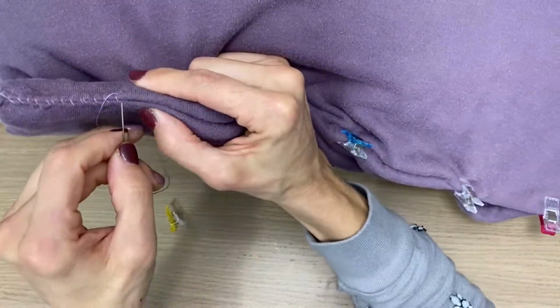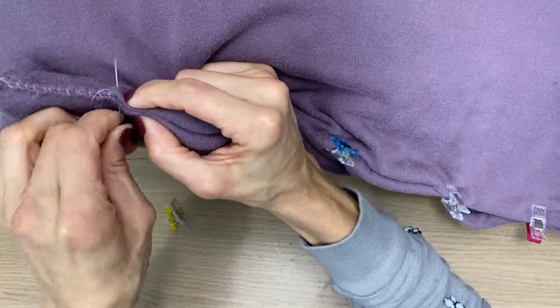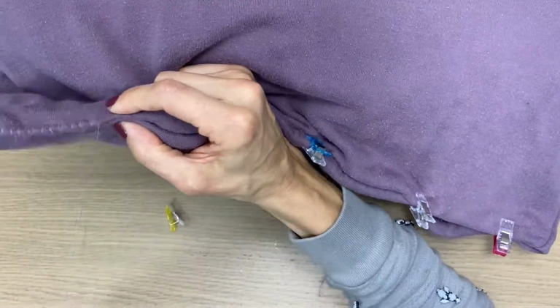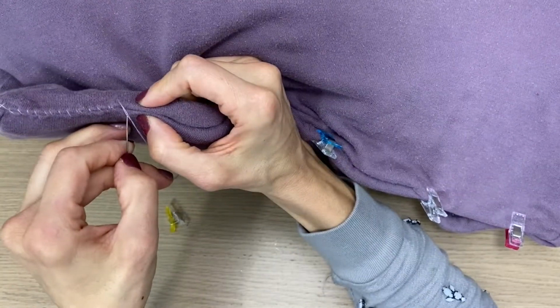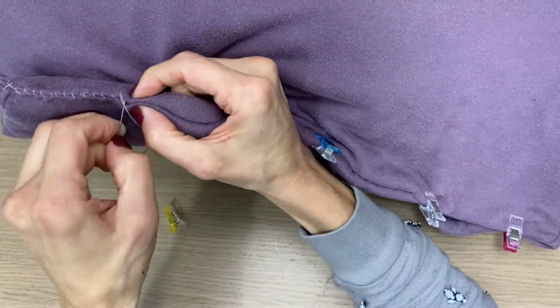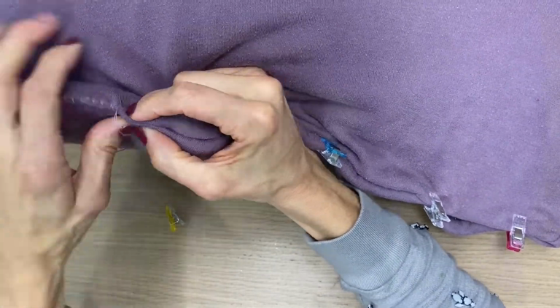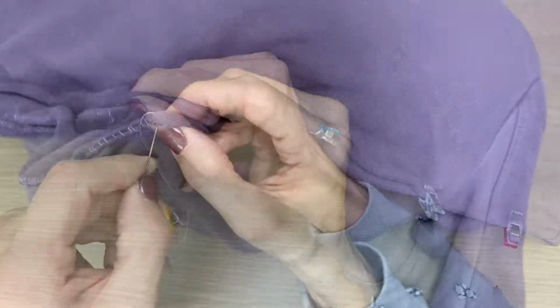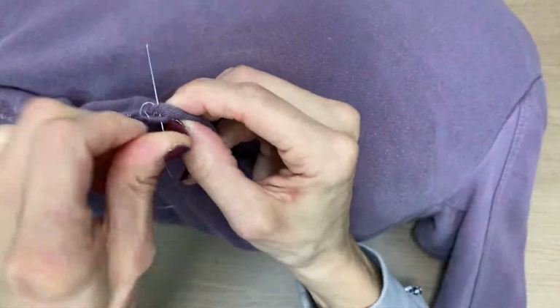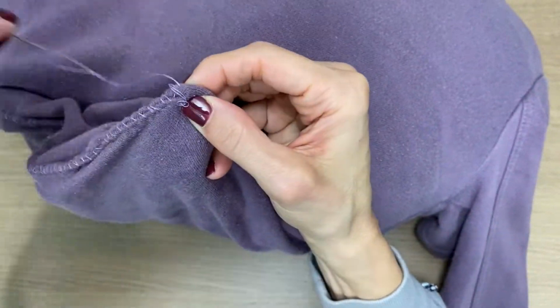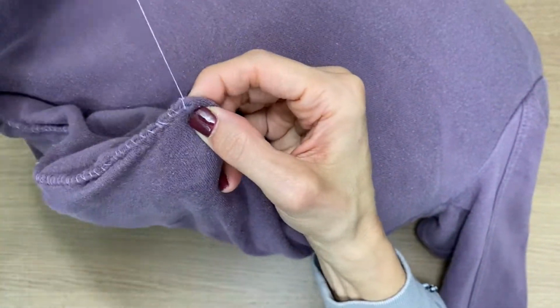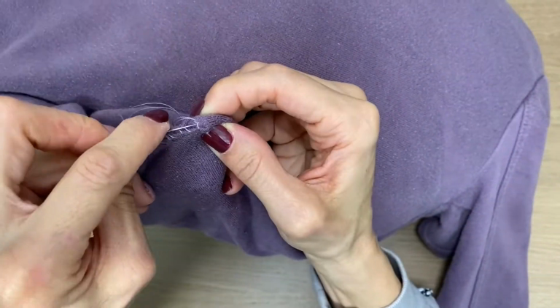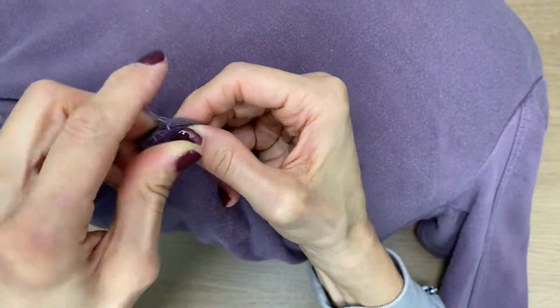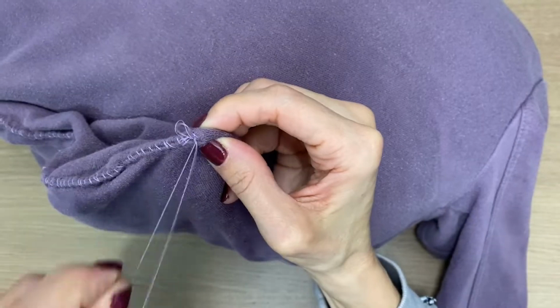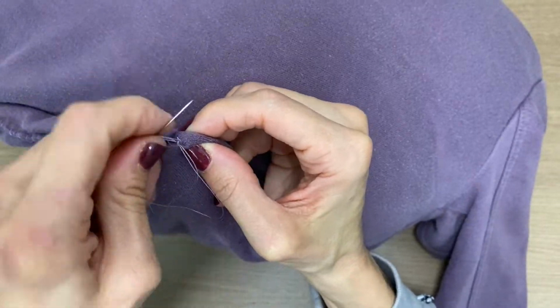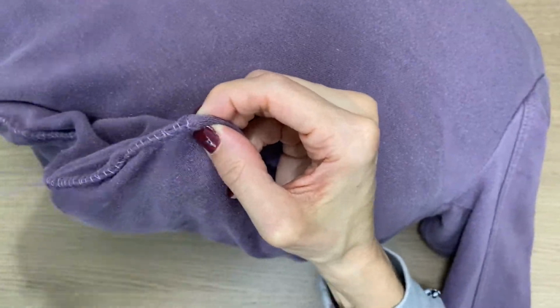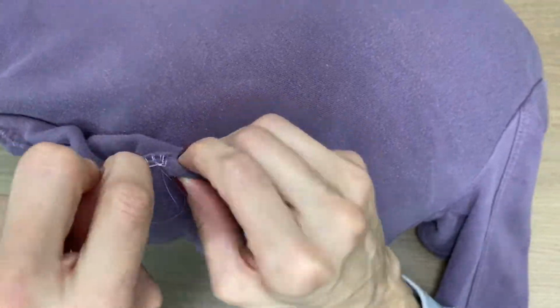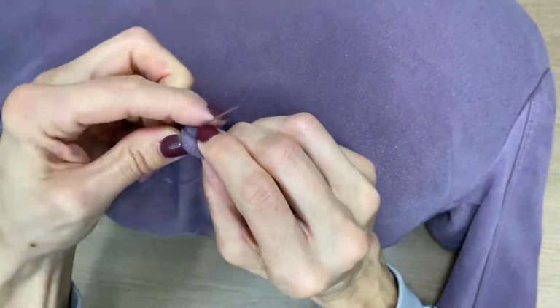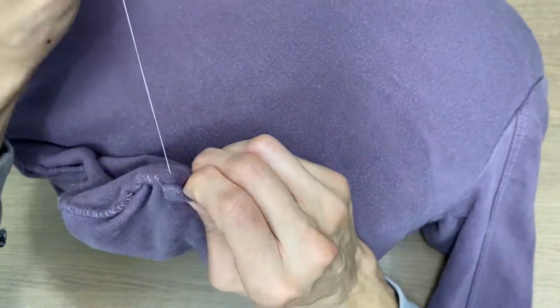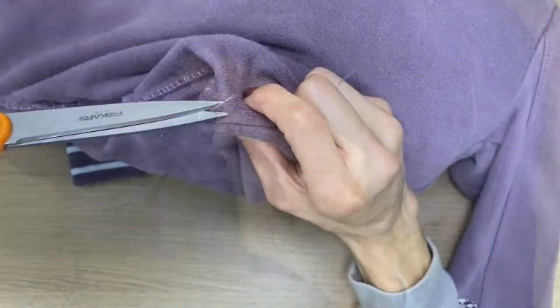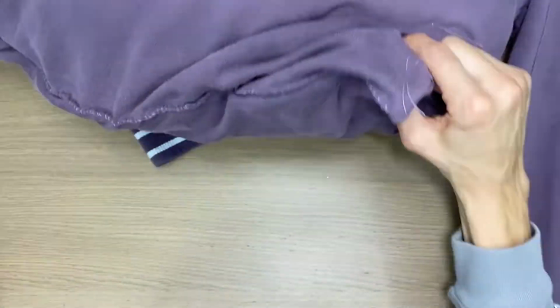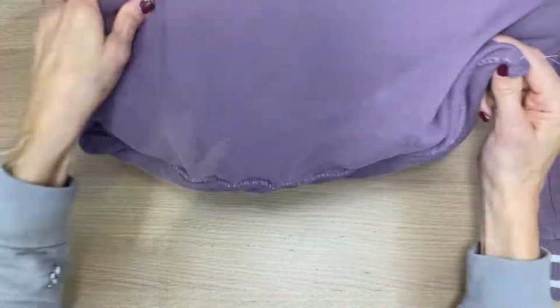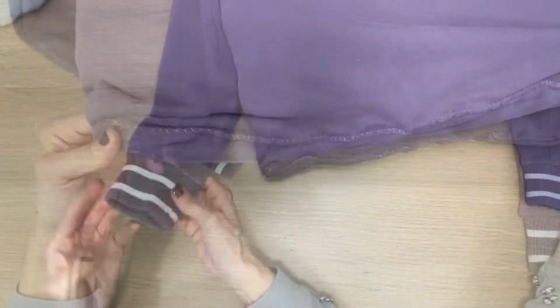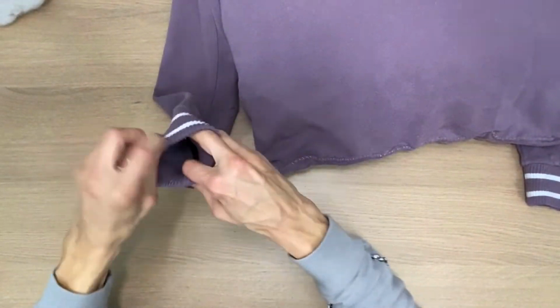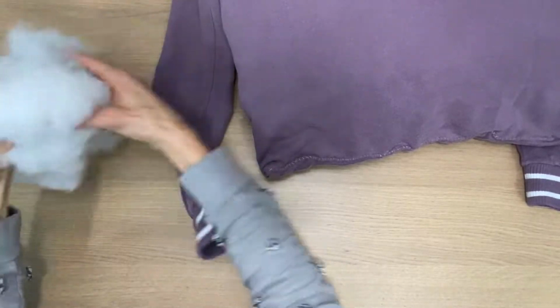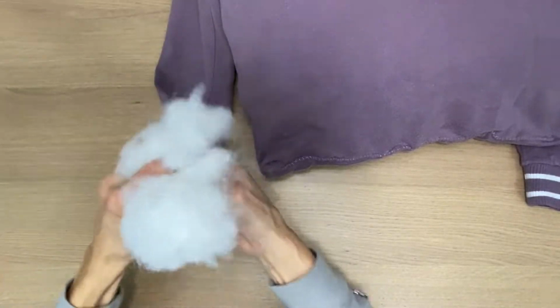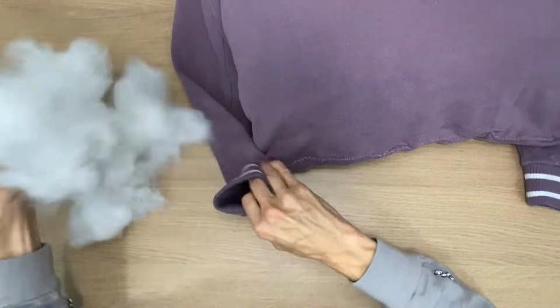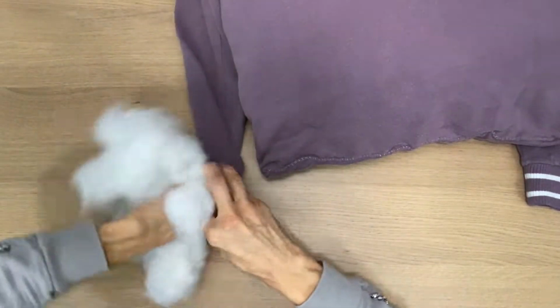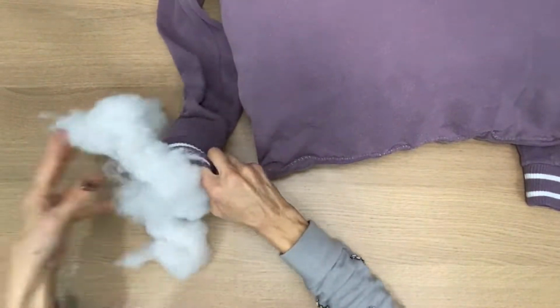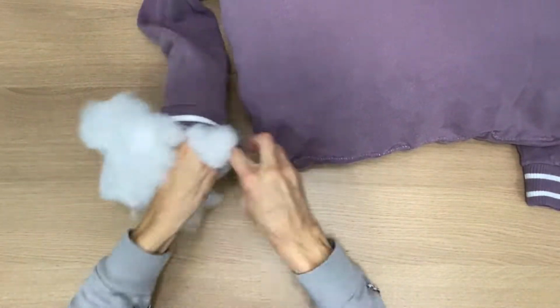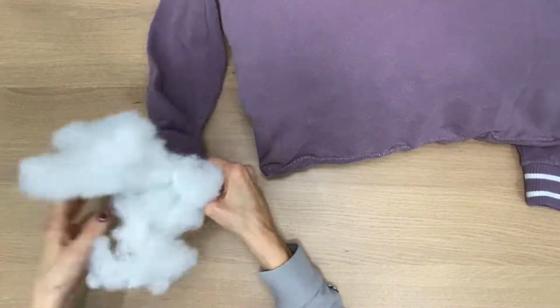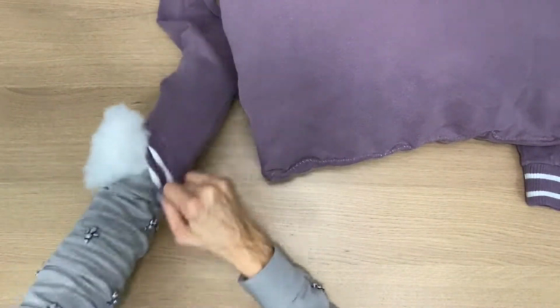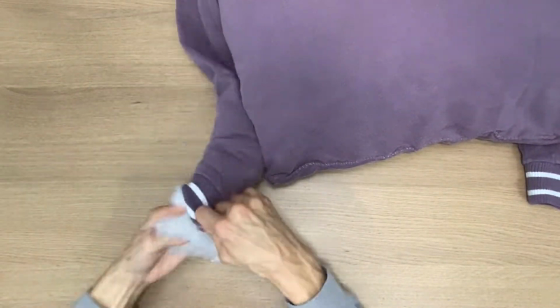If you're enjoying this puppy DIY tutorial, why not subscribe so you can stay up to date with all my latest videos — just click on the top right link. Then I stuffed the arms with some basic polyfill.